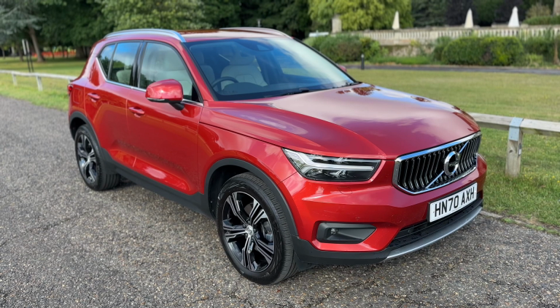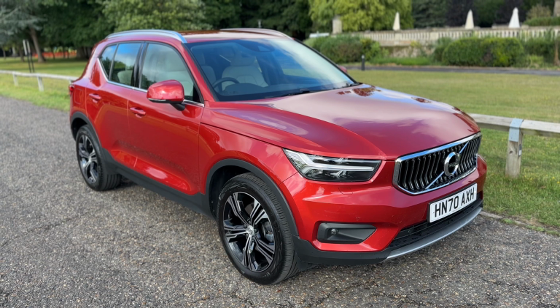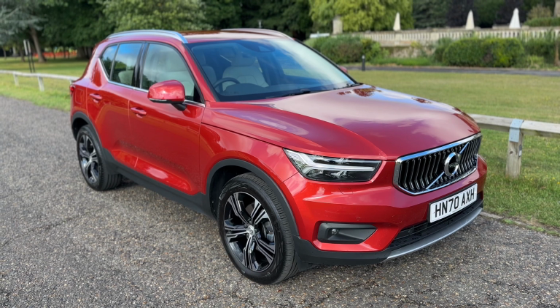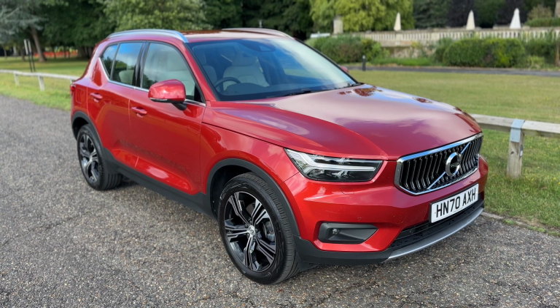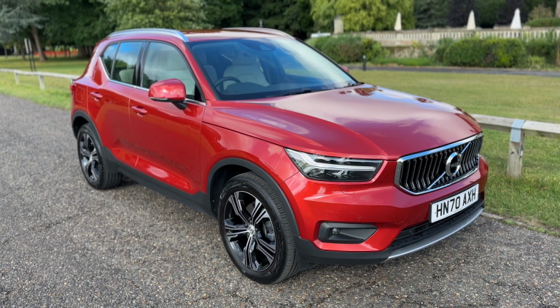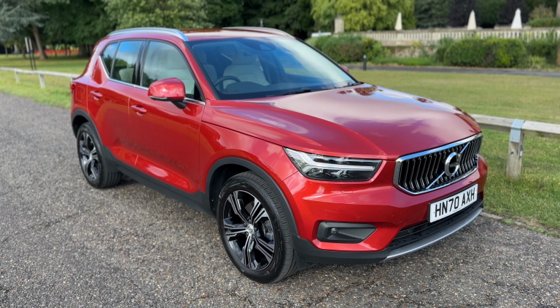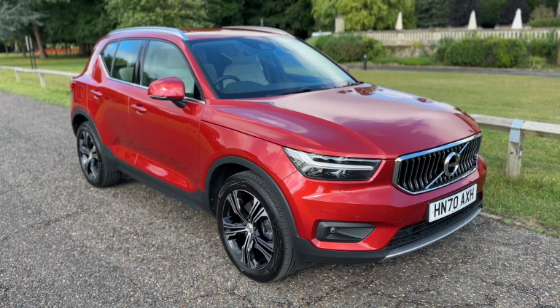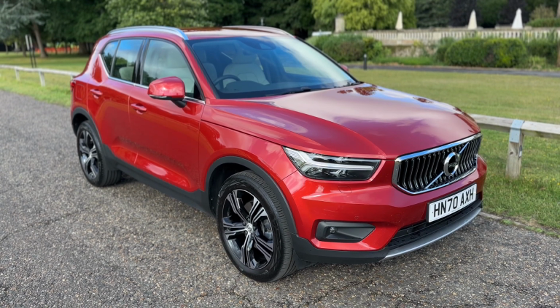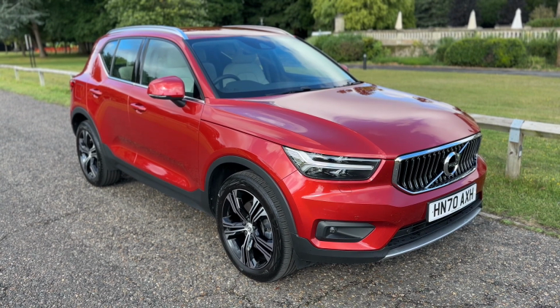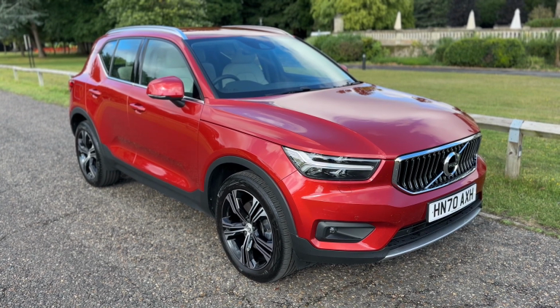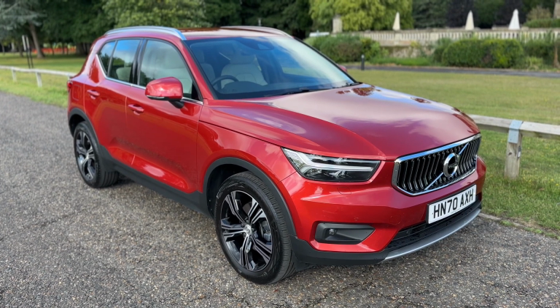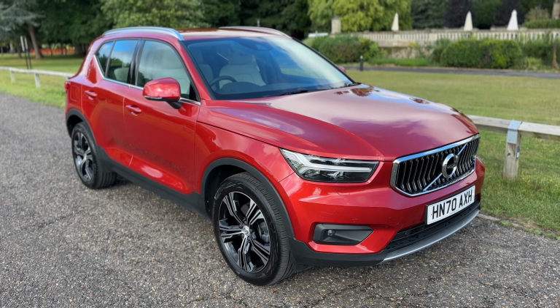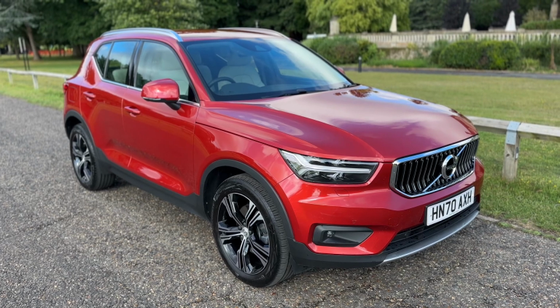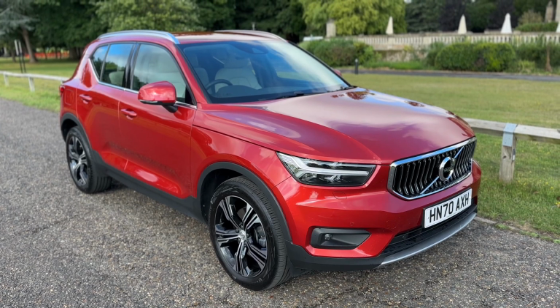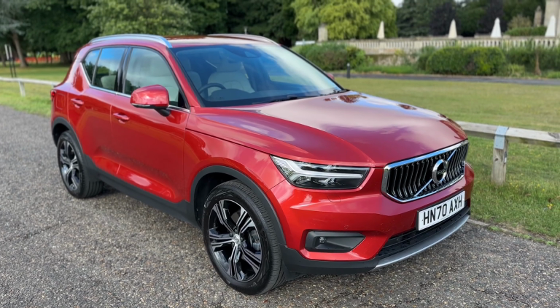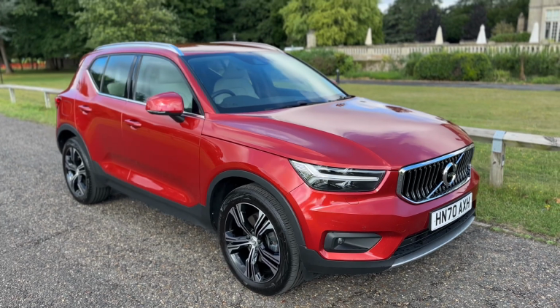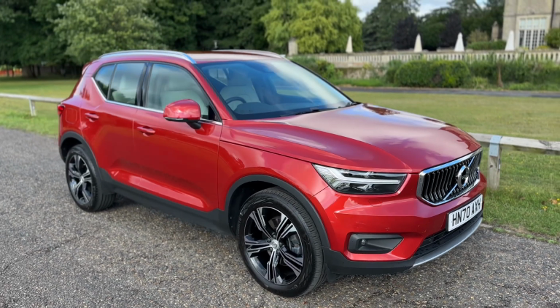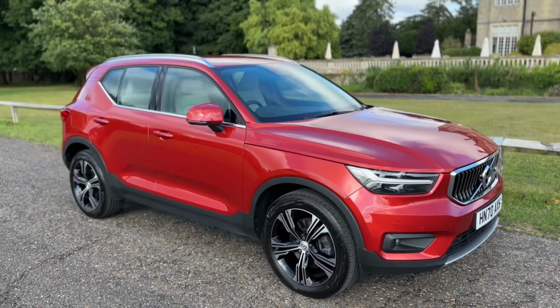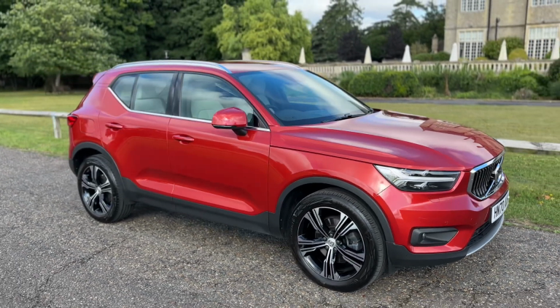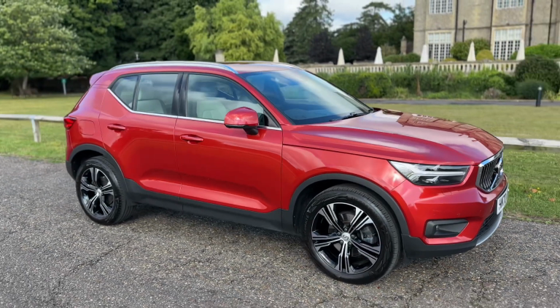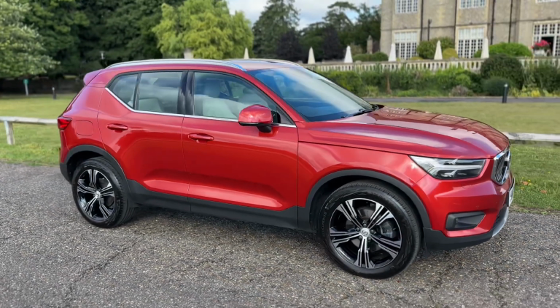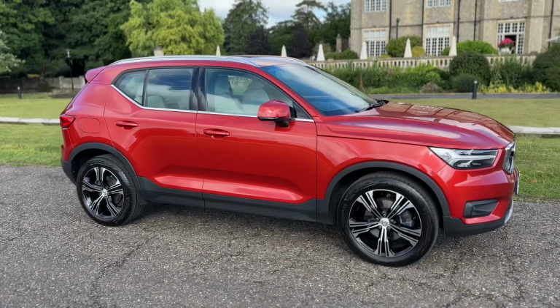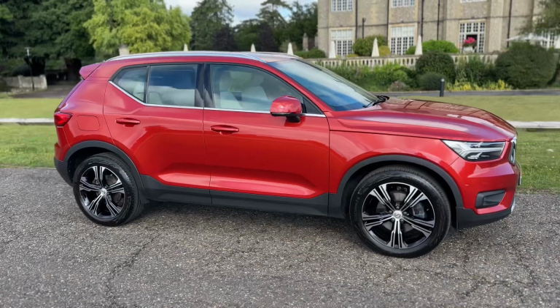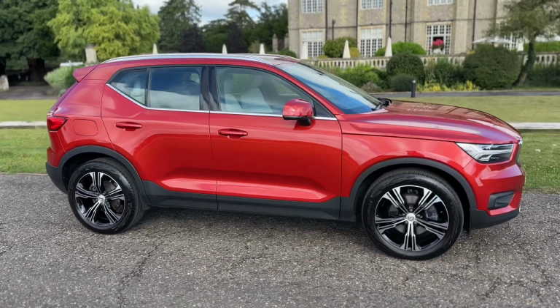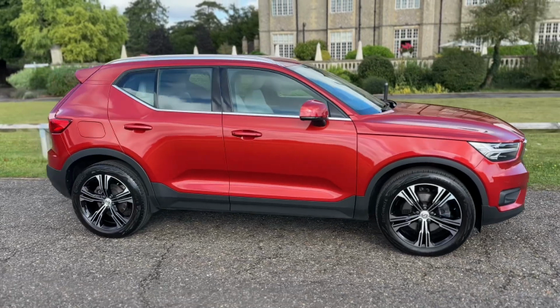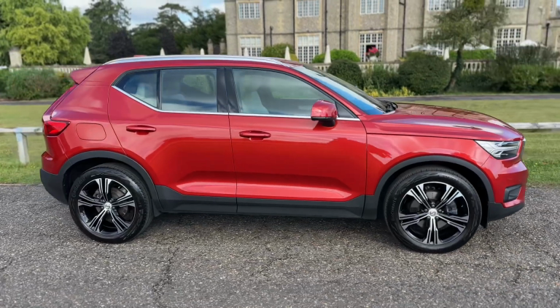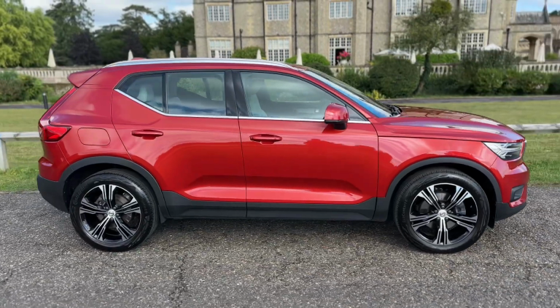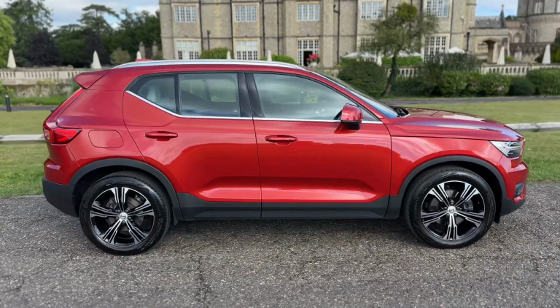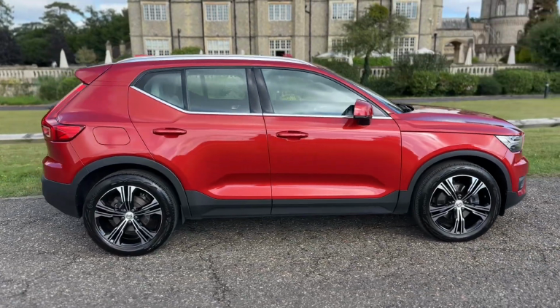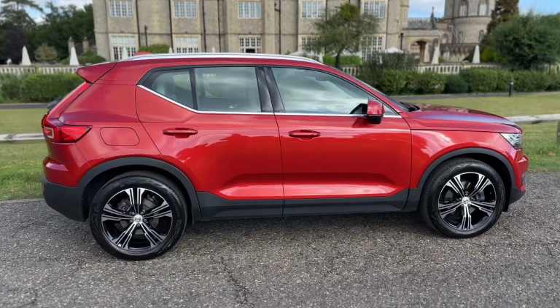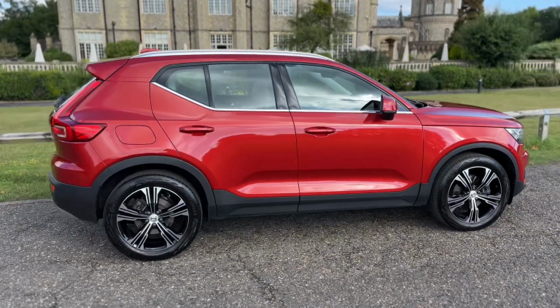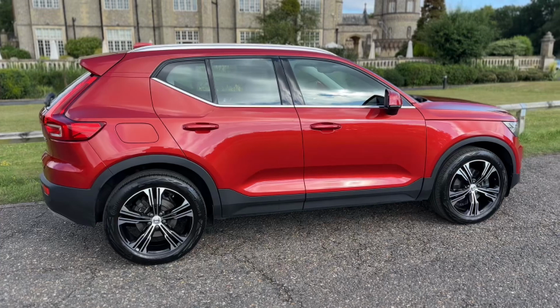Welcome to this video presentation here at Wimbledon Carriage Company. Here we have the Volvo XC40 on a 70 plate. I'm going to start off by showing you around the outside of the car and then we'll hop in and run through just a few of the controls on the inside of it.